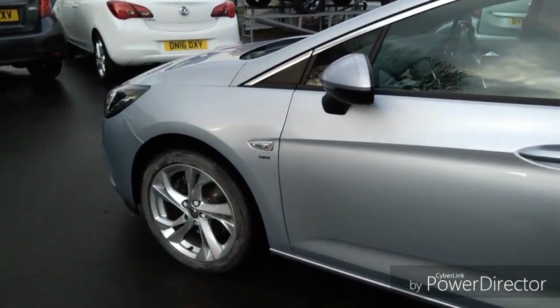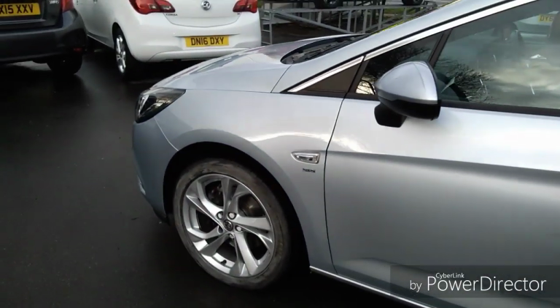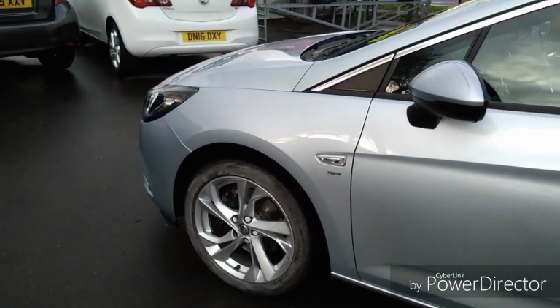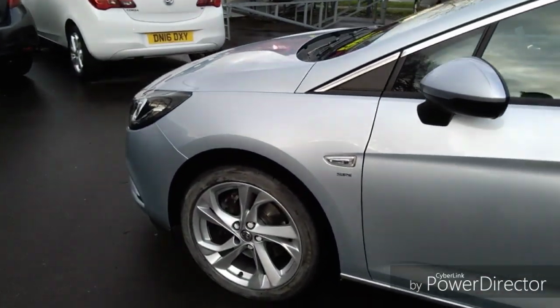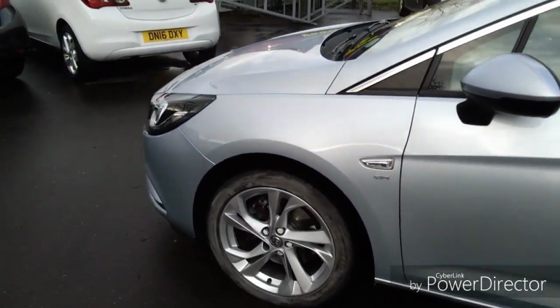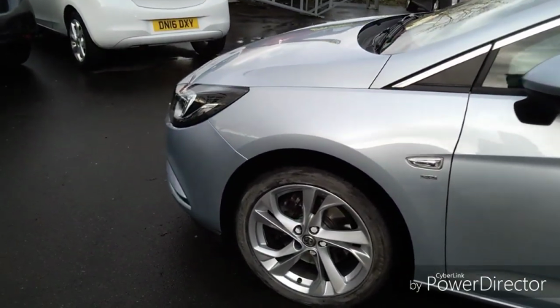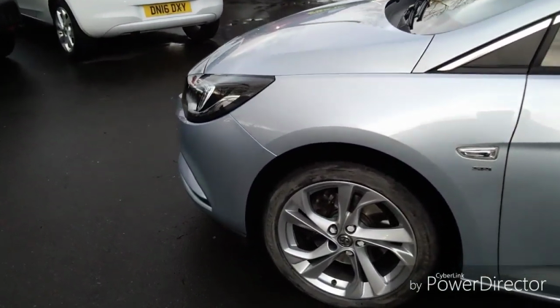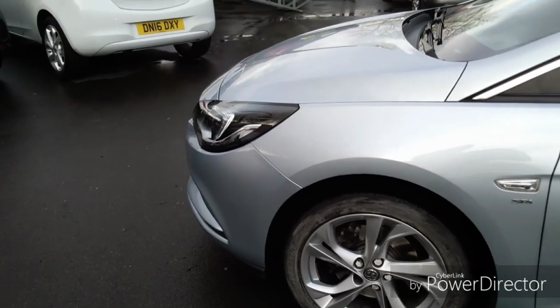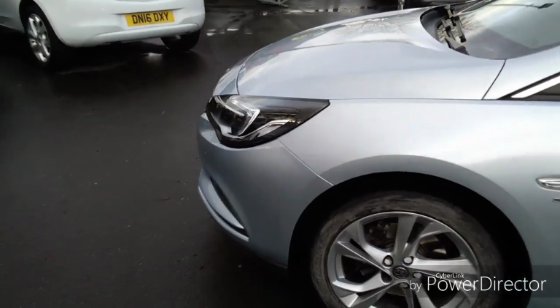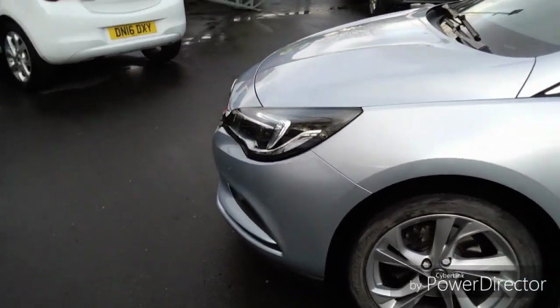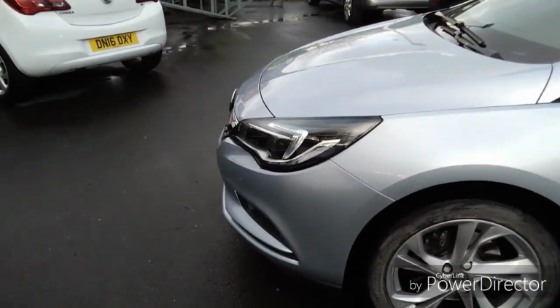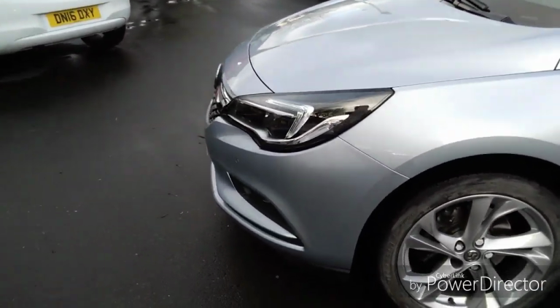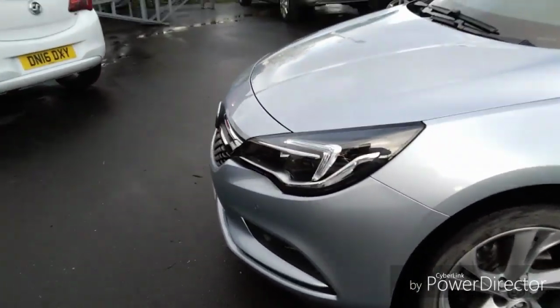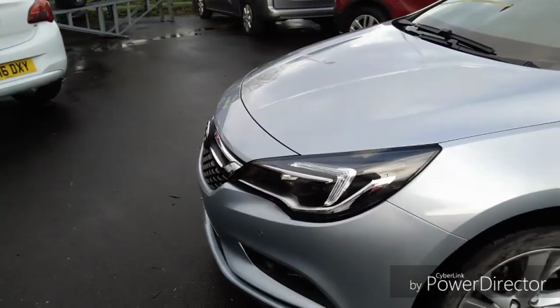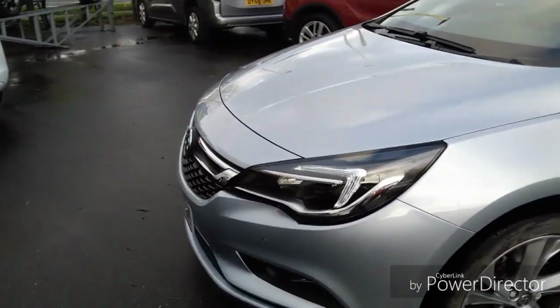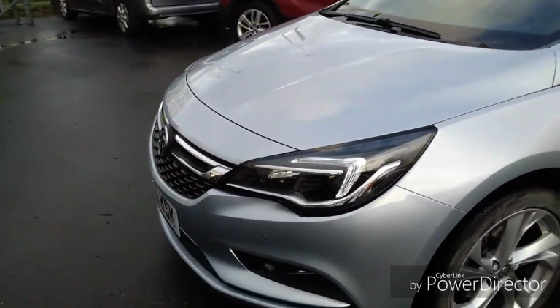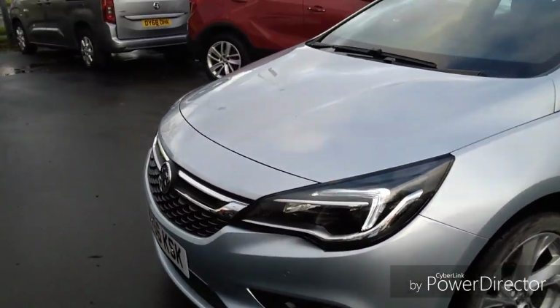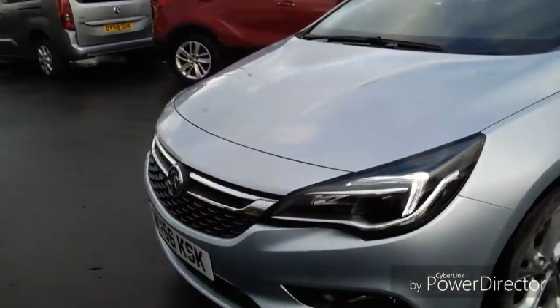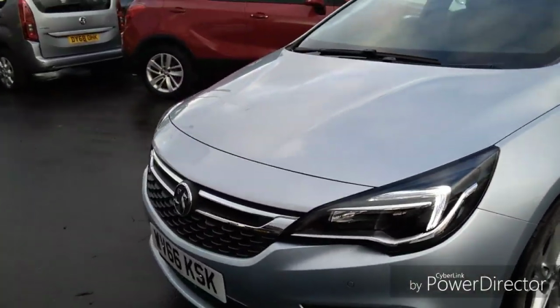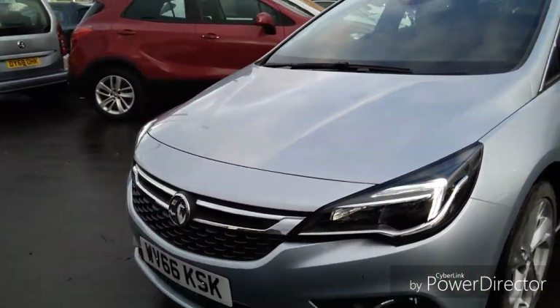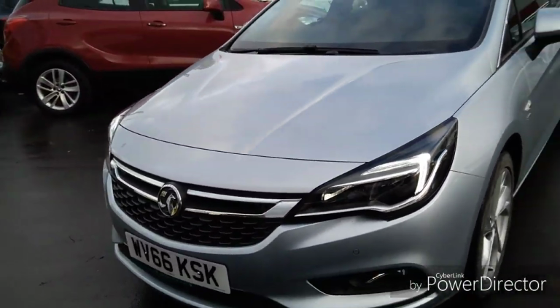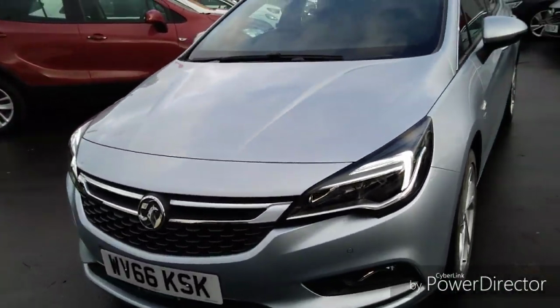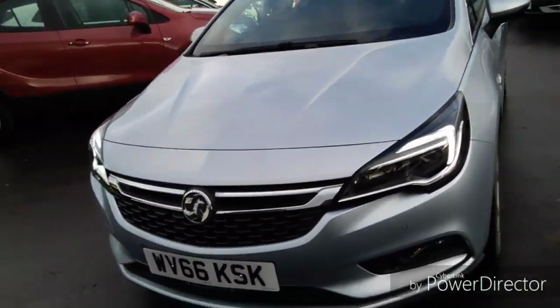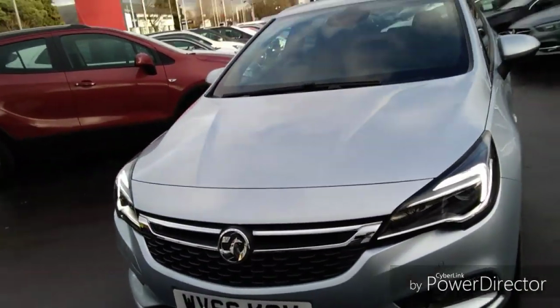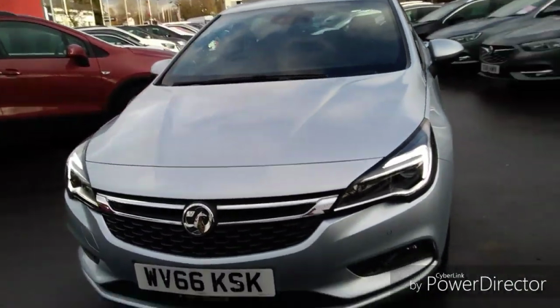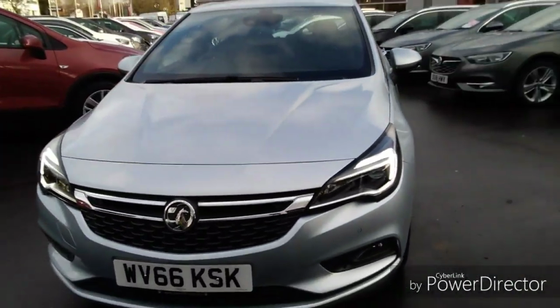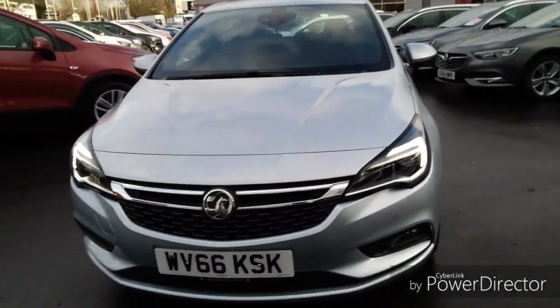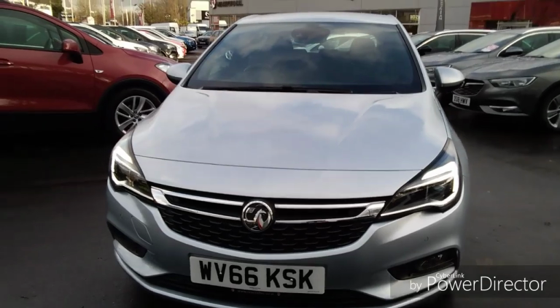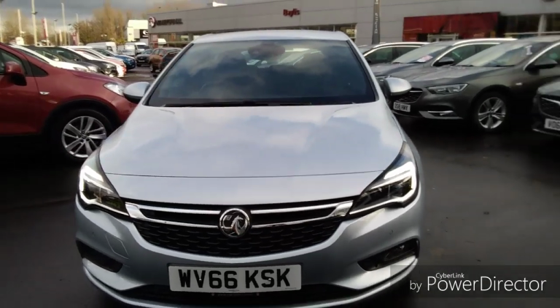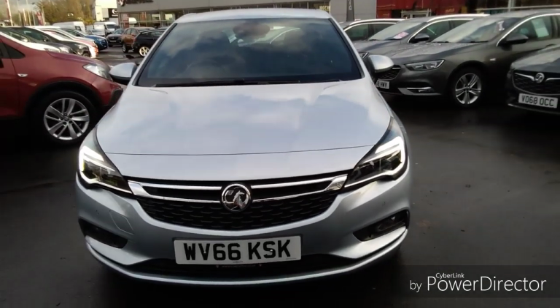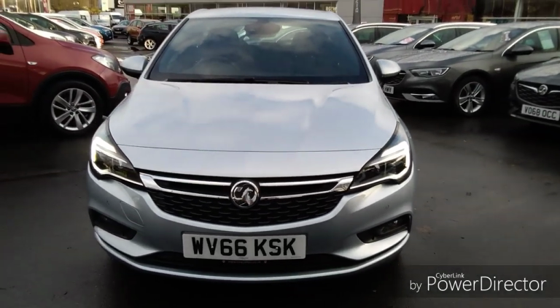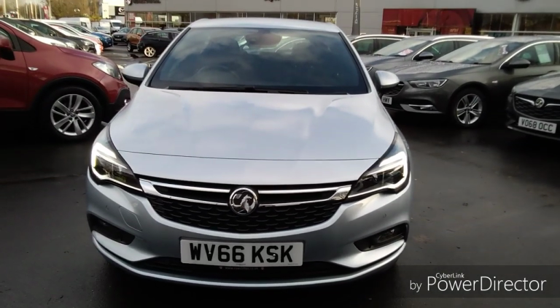Continuing back around to the front, this Astra is also fitted with daytime running lights to help other road users spot your car easier, adding a more stylish and modern look to it.